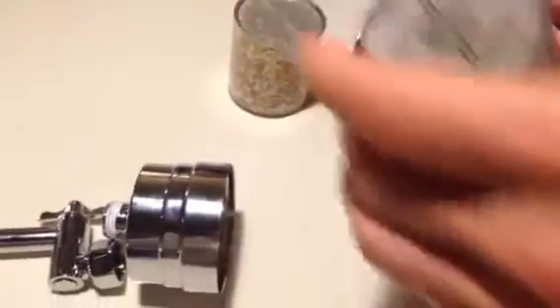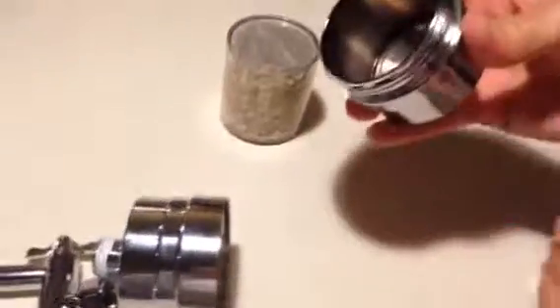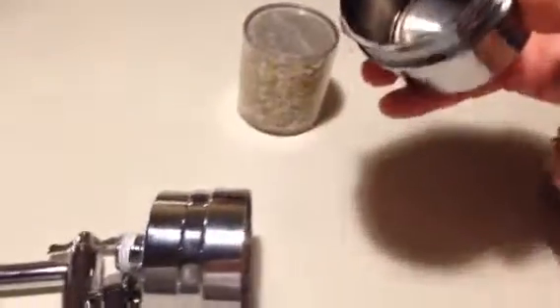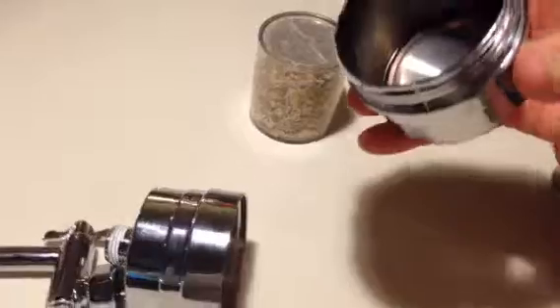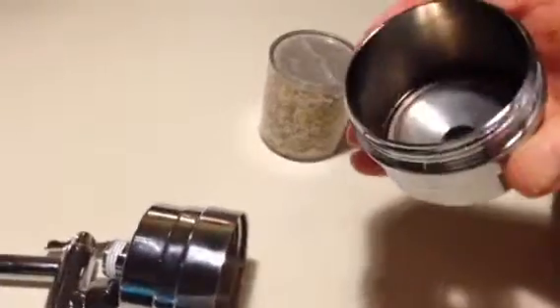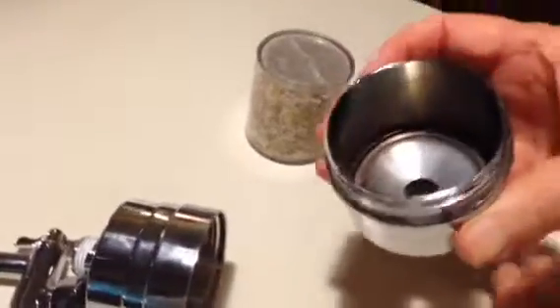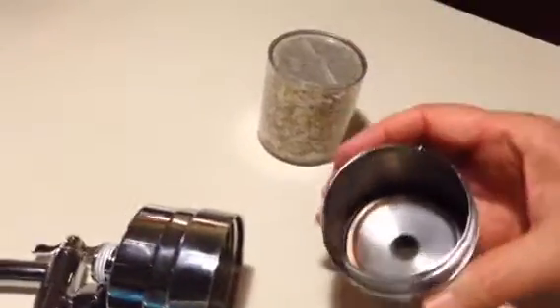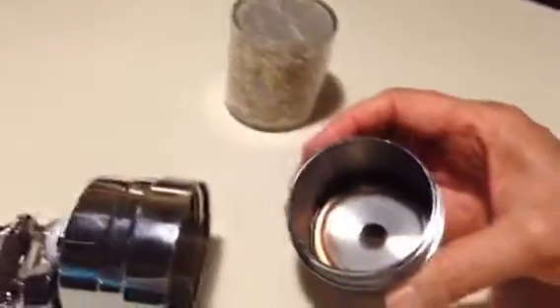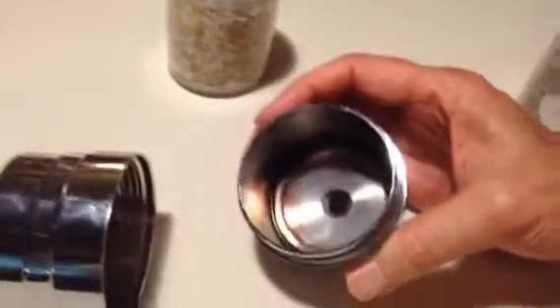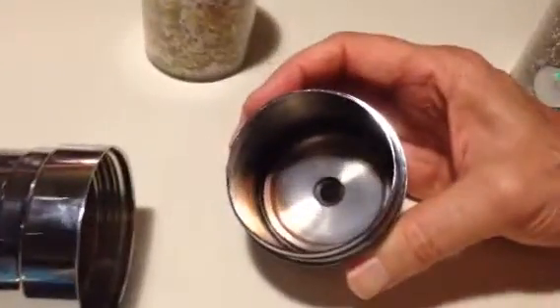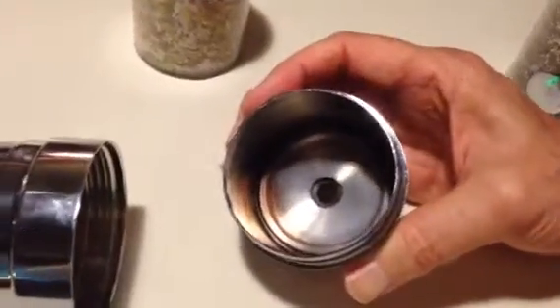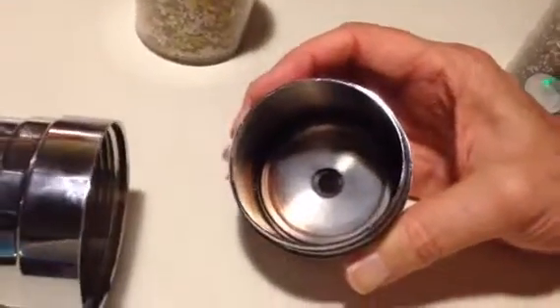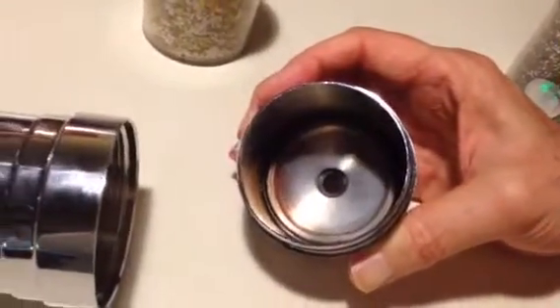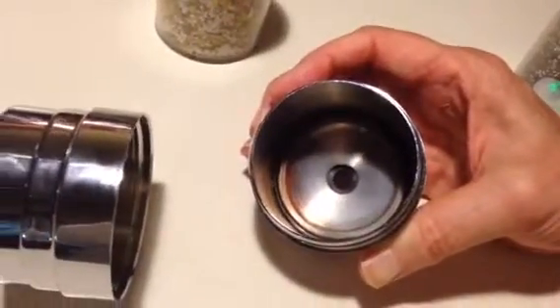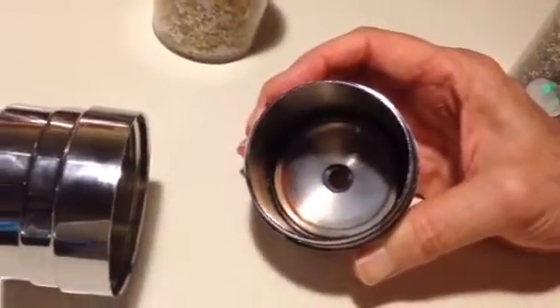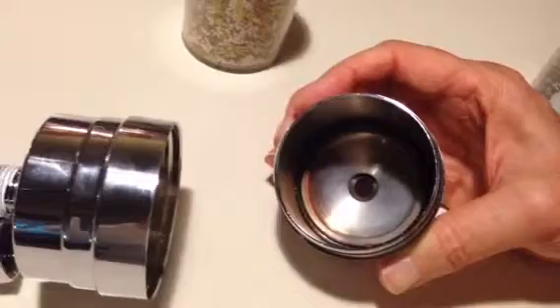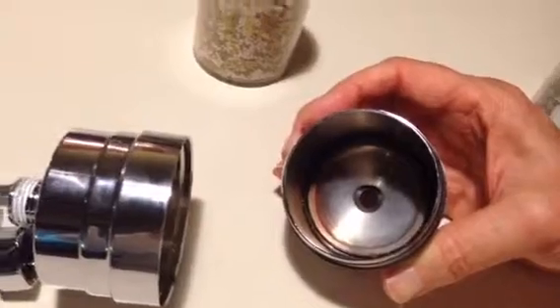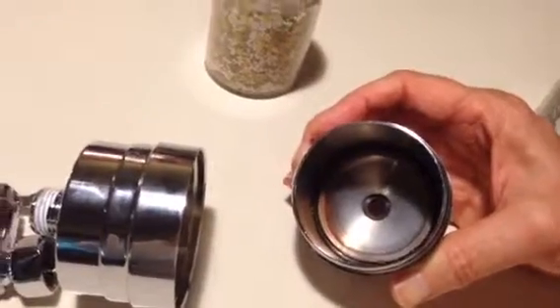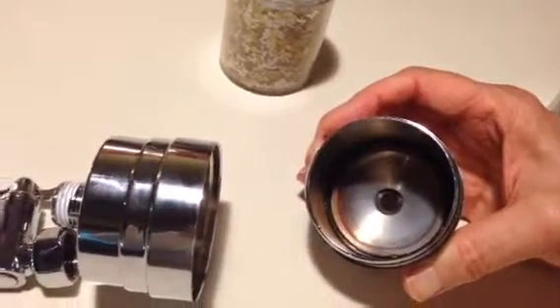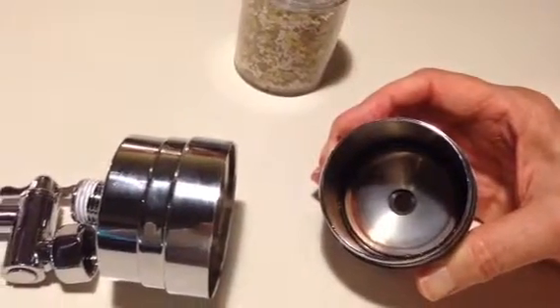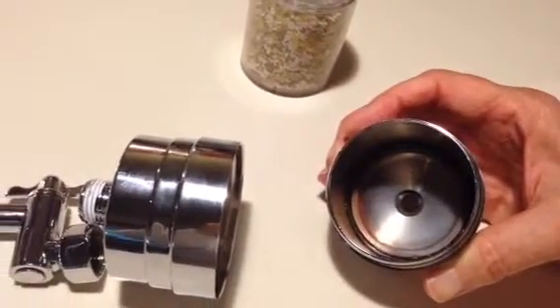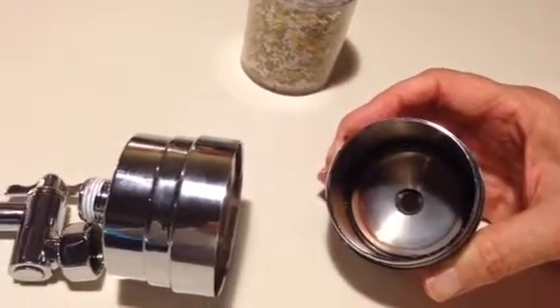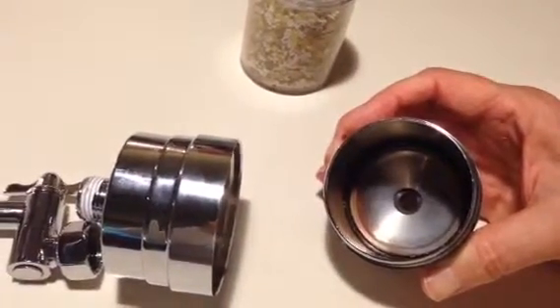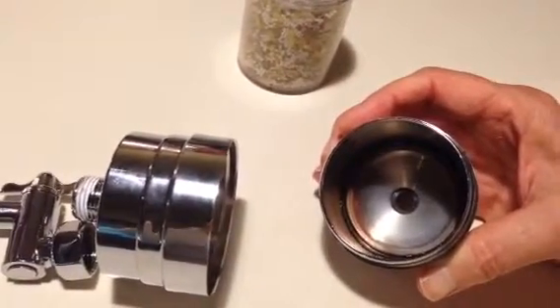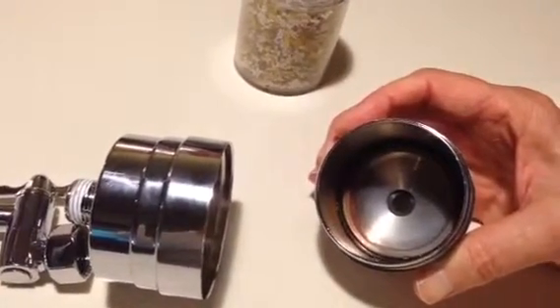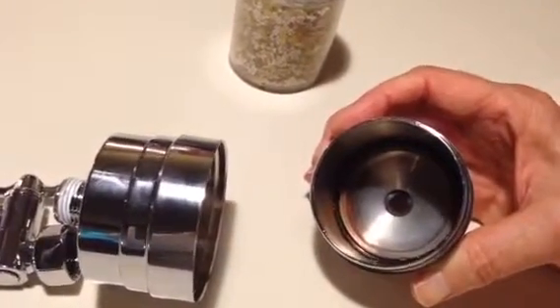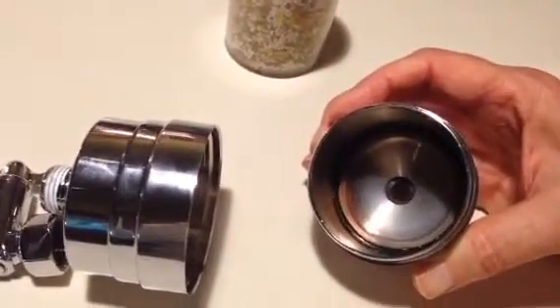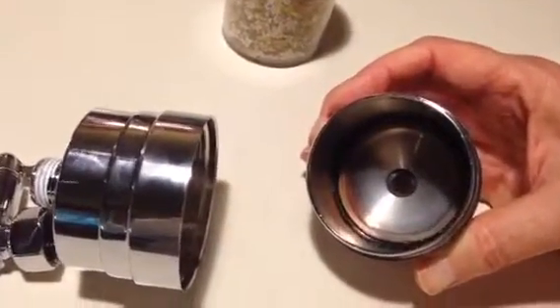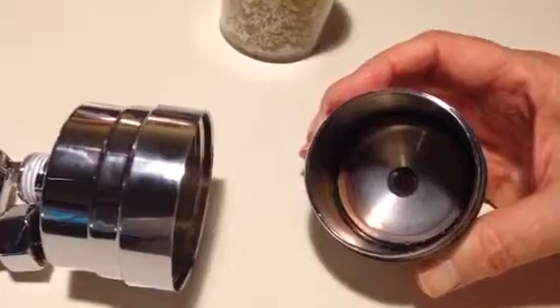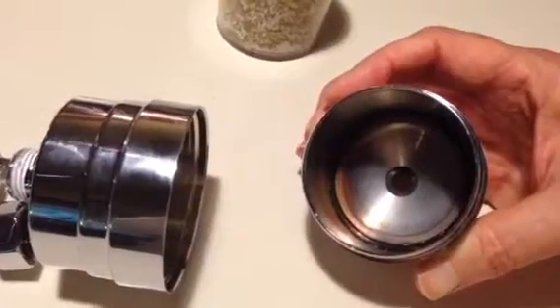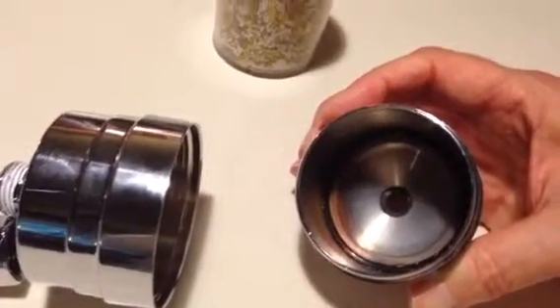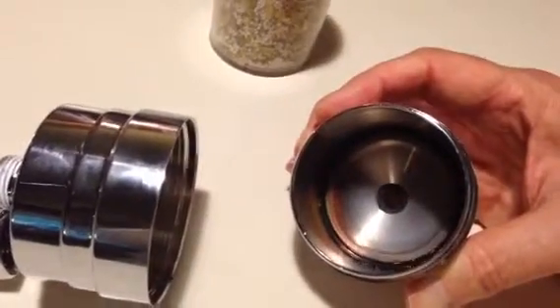Before we get the new one out, I want to bring your attention to the black O-rings that are at the bottom of each half. It's important that these O-rings stay in the groove, in place, because they help make a seal and prevent any leakage.